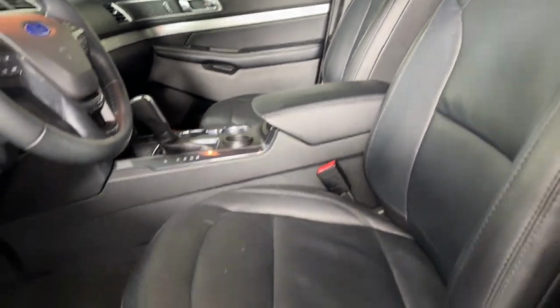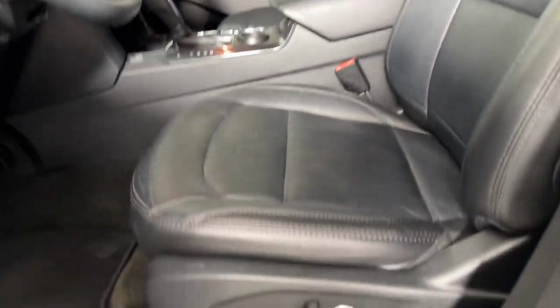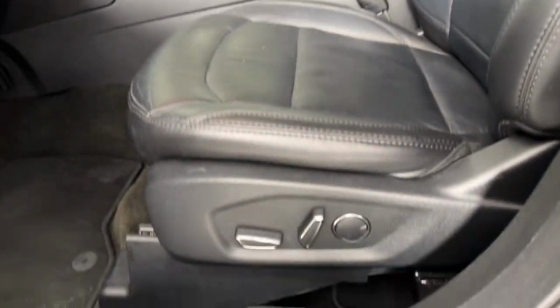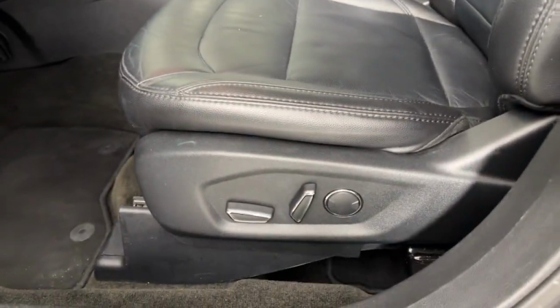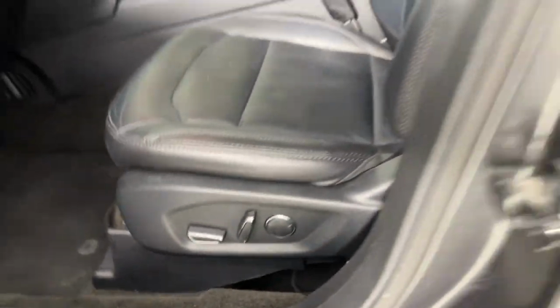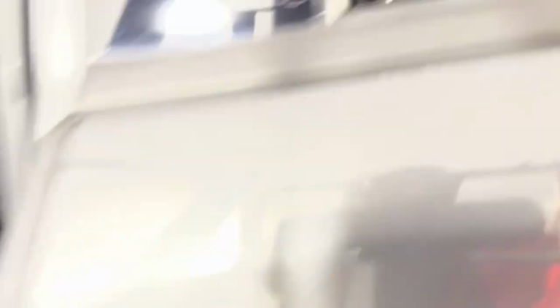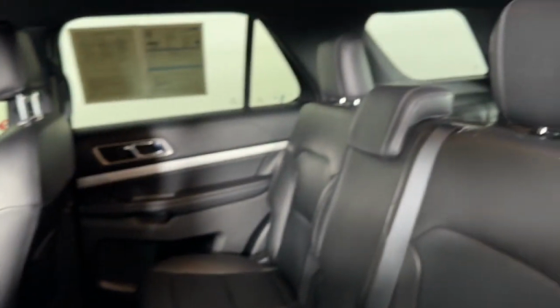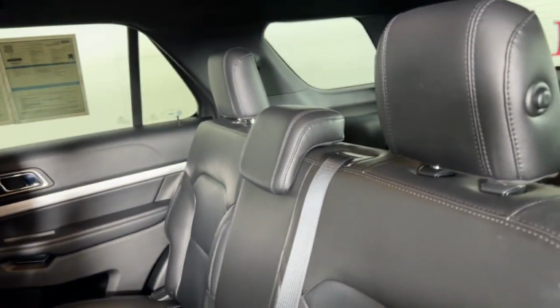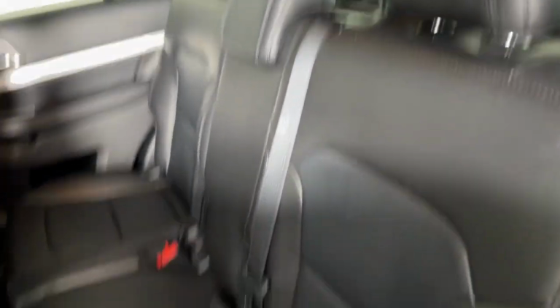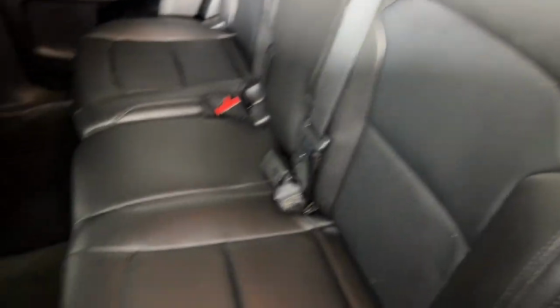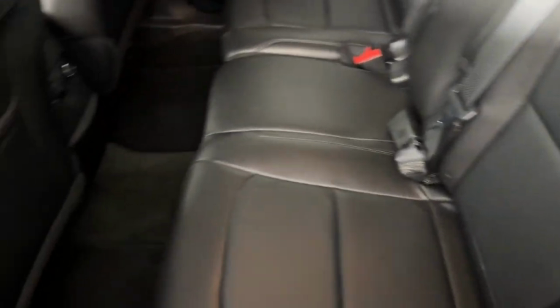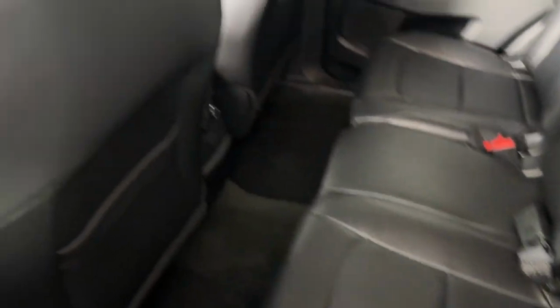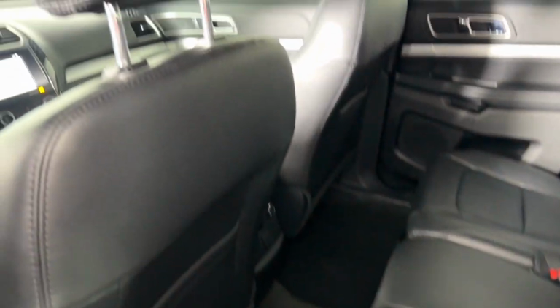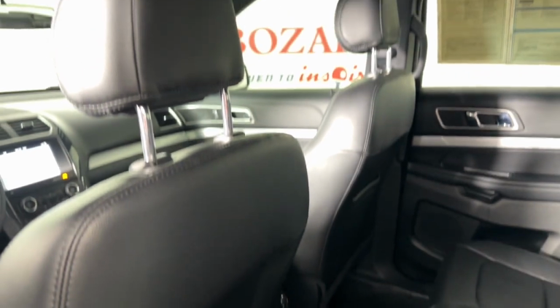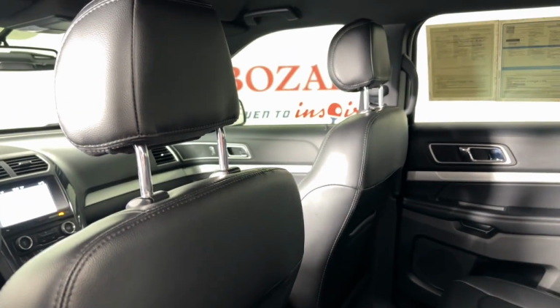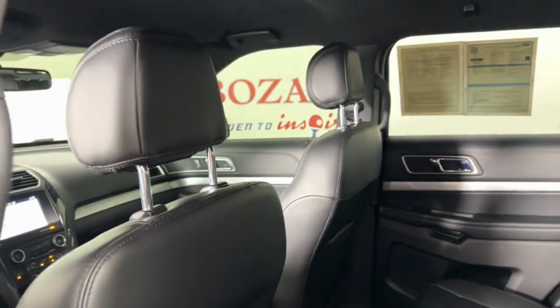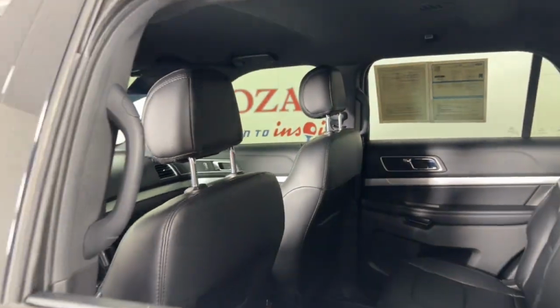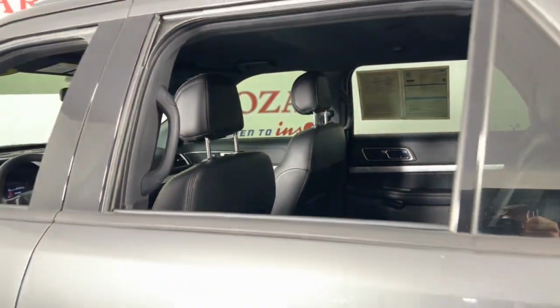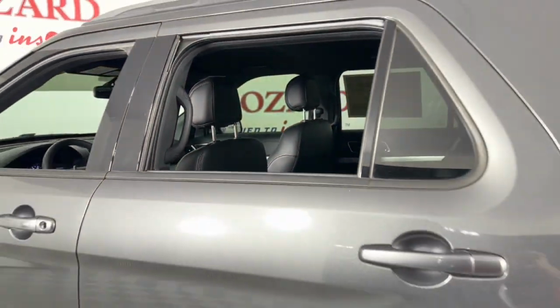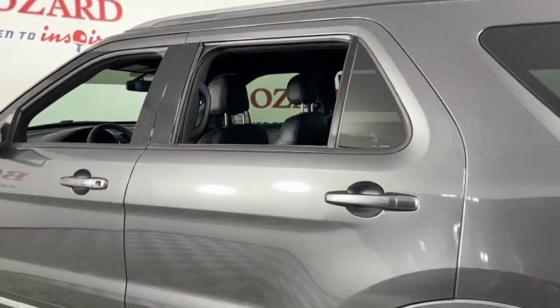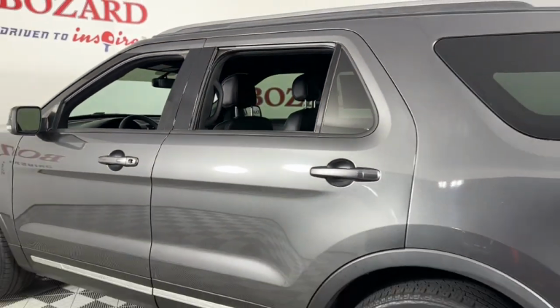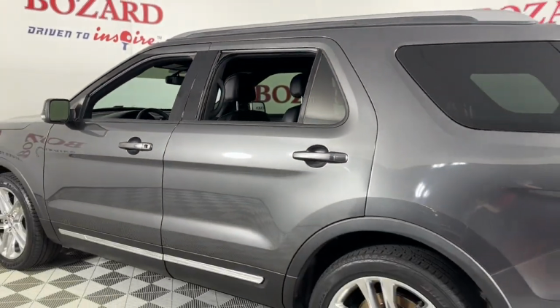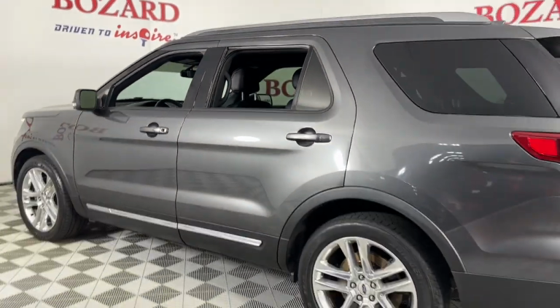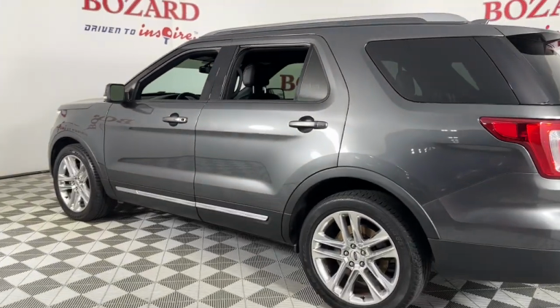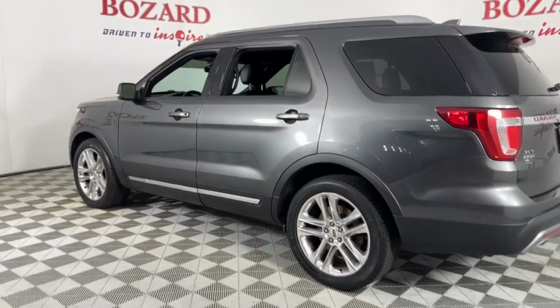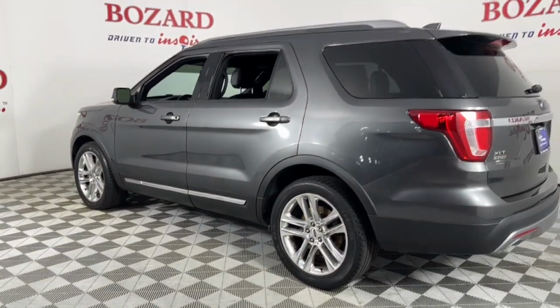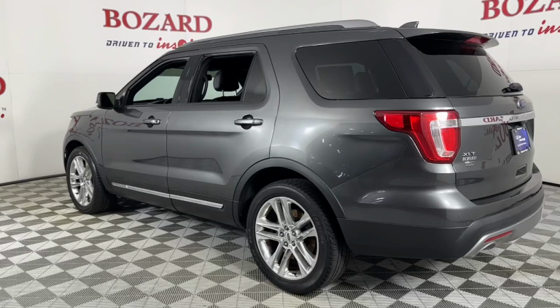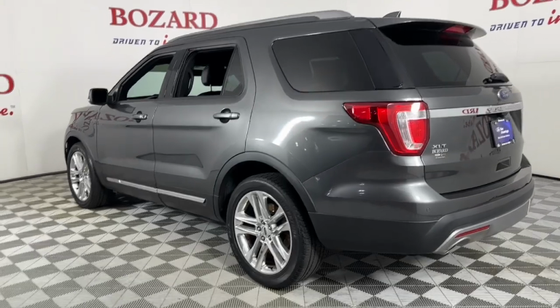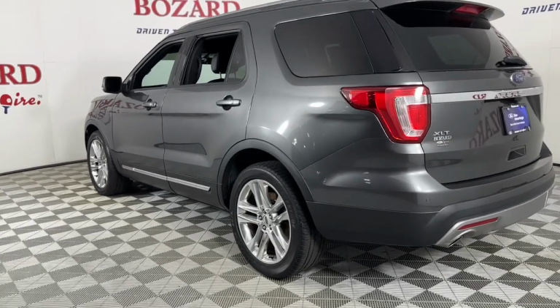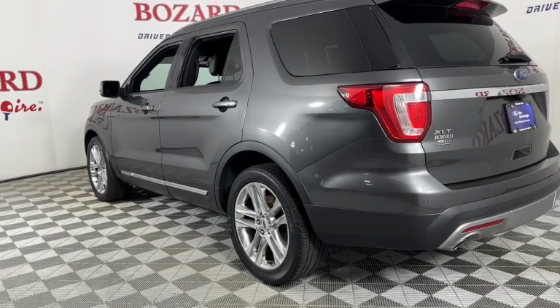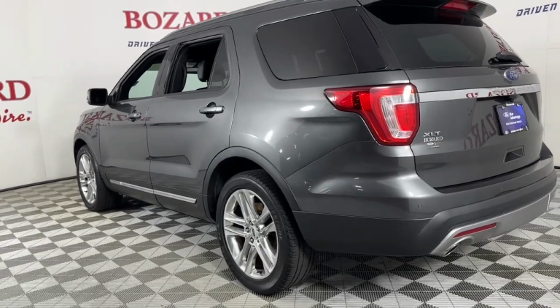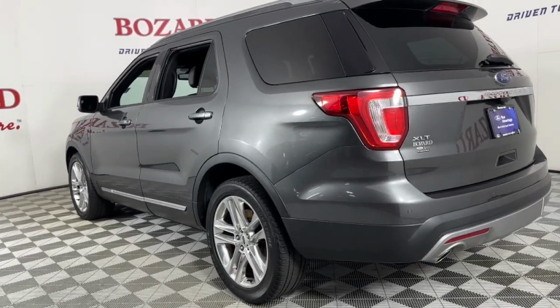Keyless entry, navigation system, fog lamps, remote engine start, power passenger seat, heated mirrors, satellite radio, aluminum wheels, third row seat, alarm.